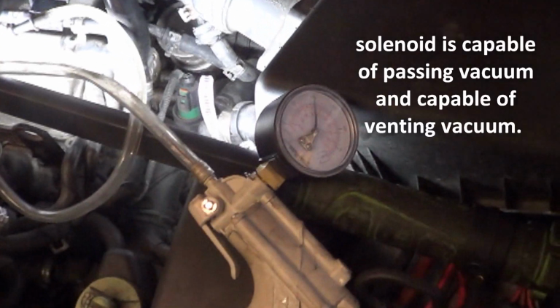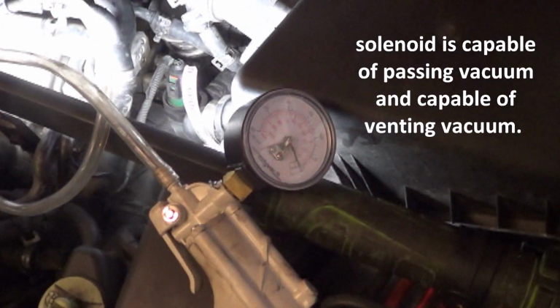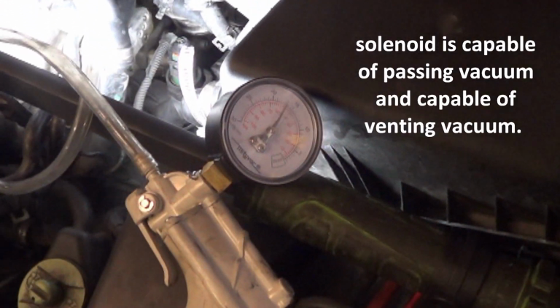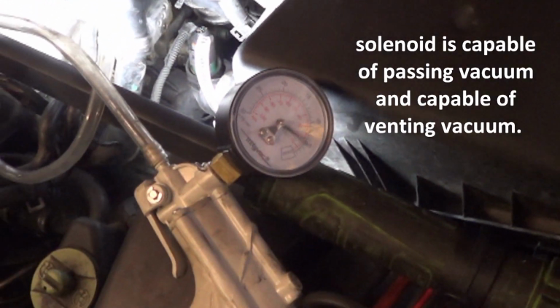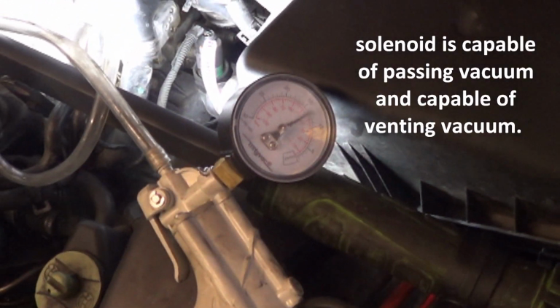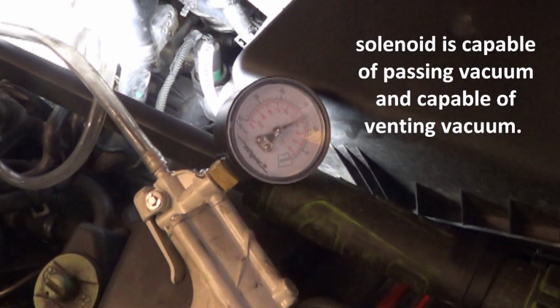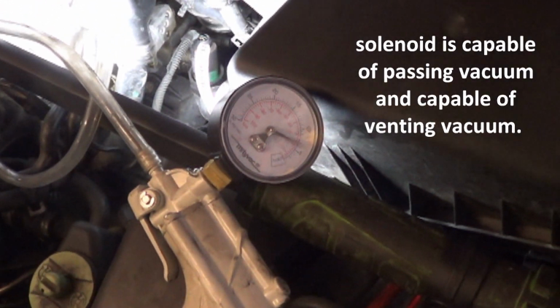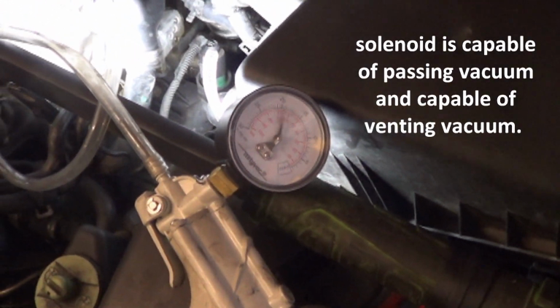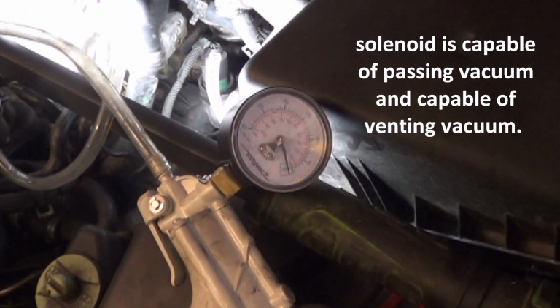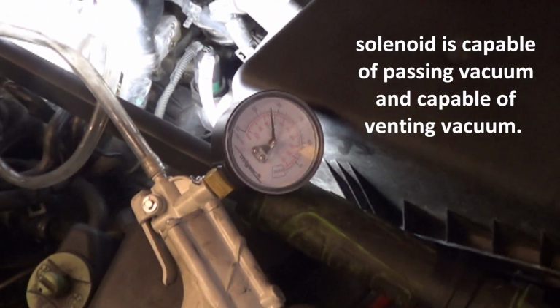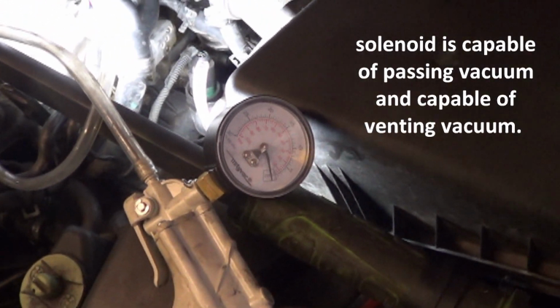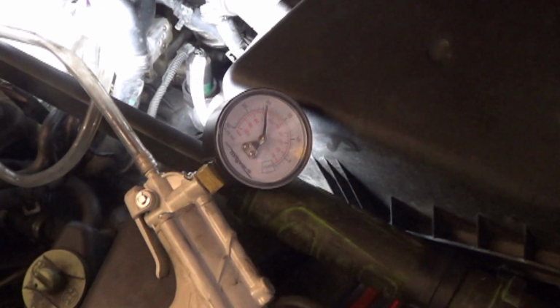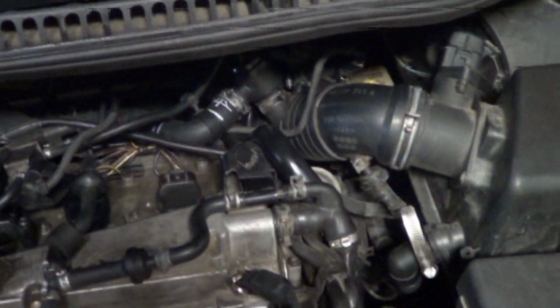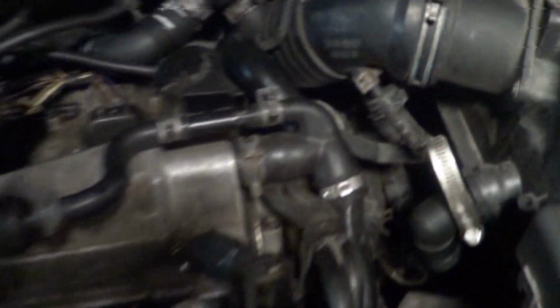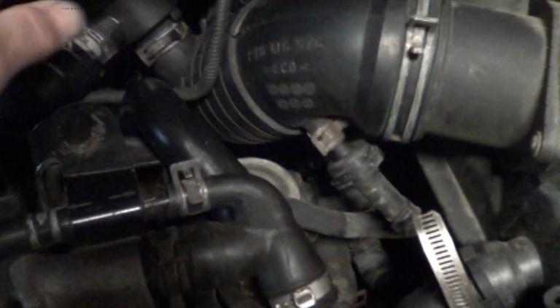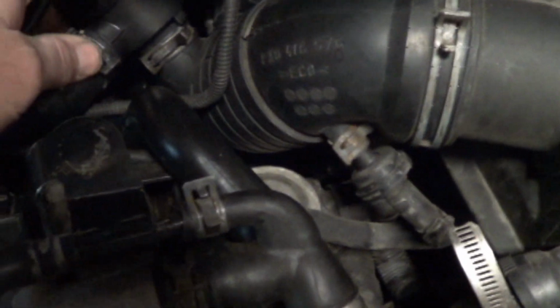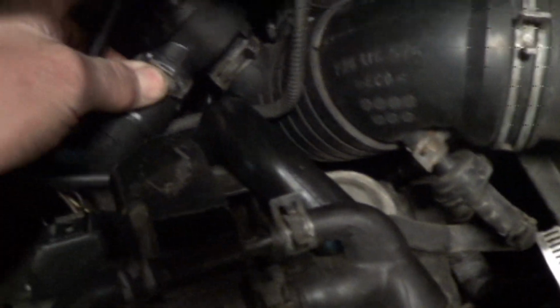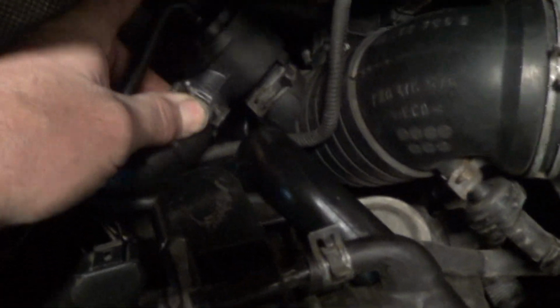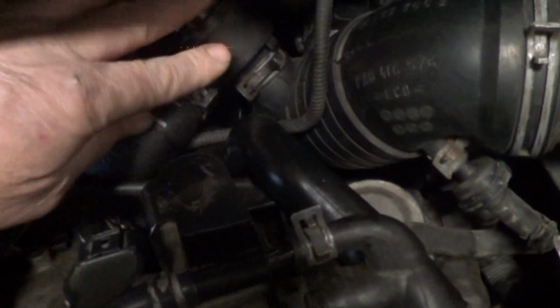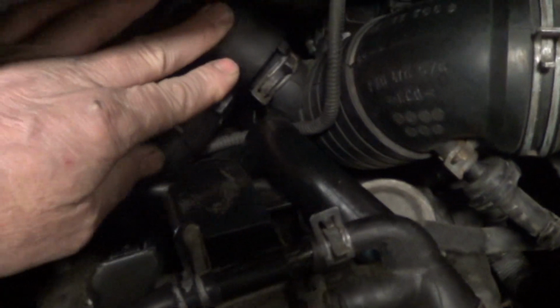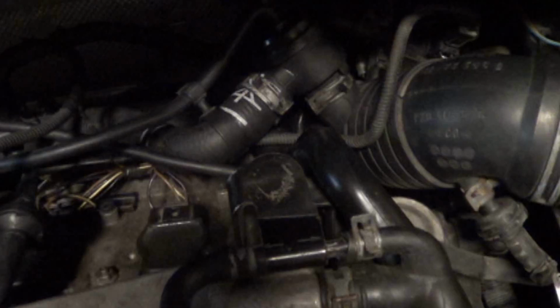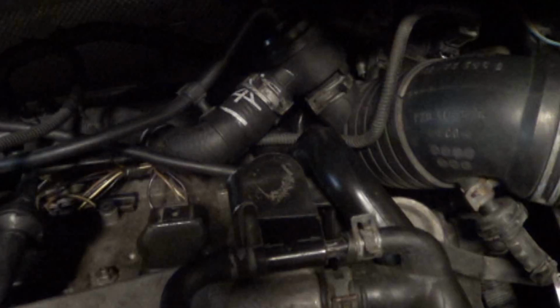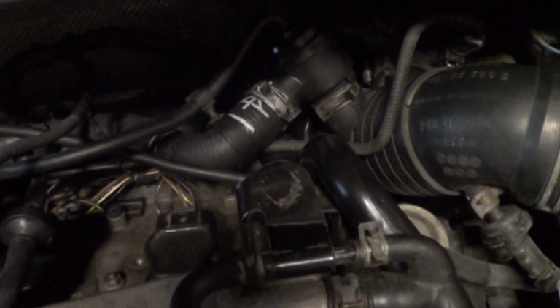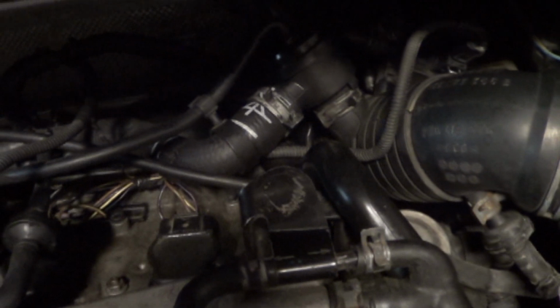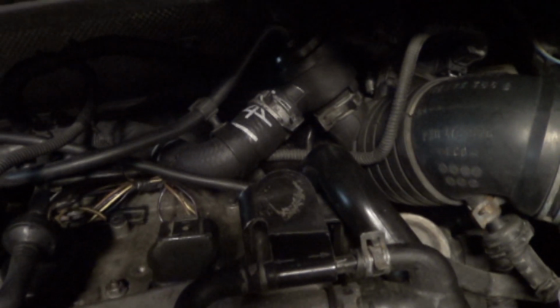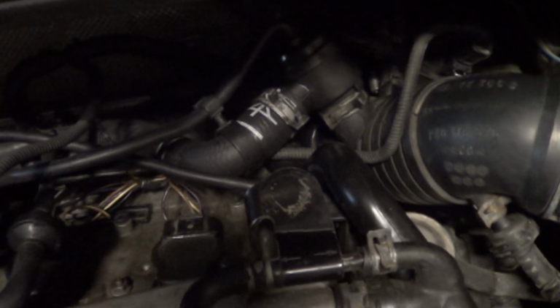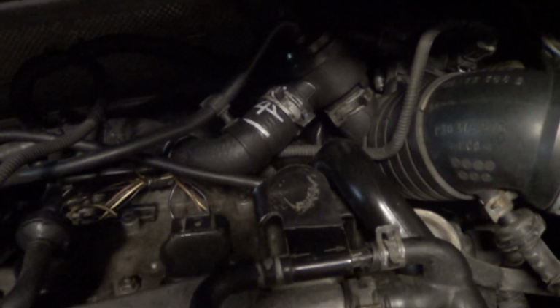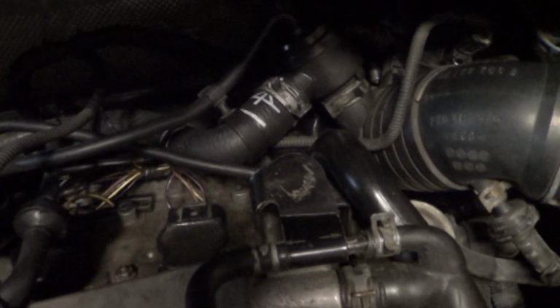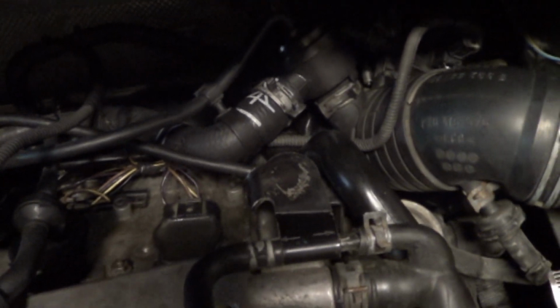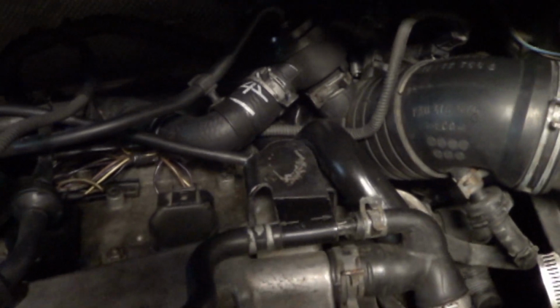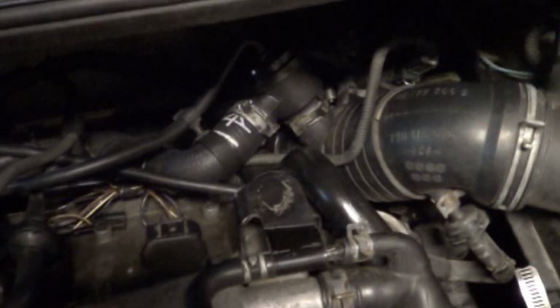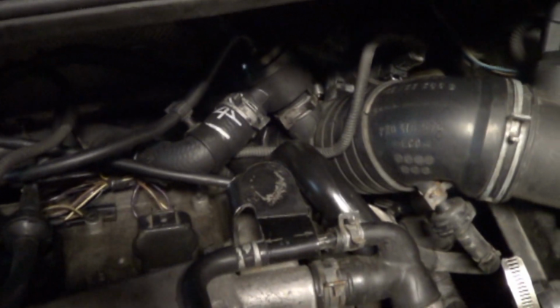With the solenoid test passing, we can be pretty confident it's just the diverter valve itself causing the problem. We received the new diverter valve, got it installed, and will now look into finding the lean condition — maybe look for some vacuum leaks.